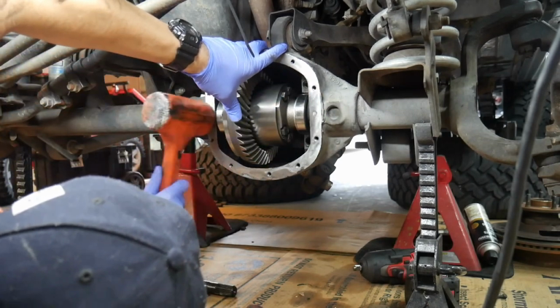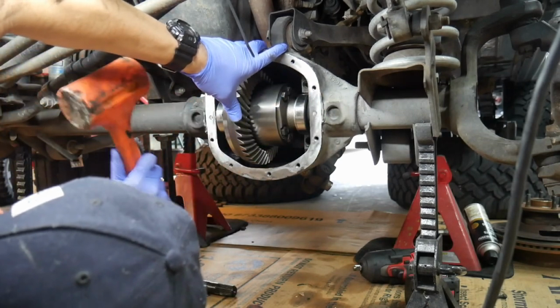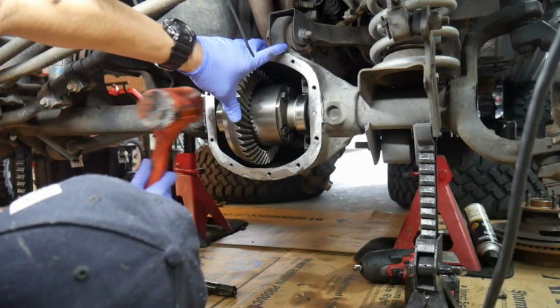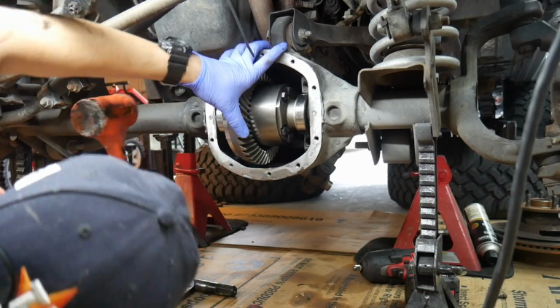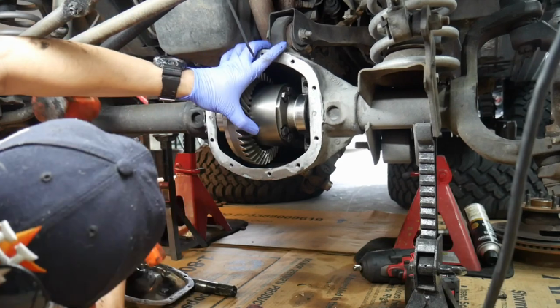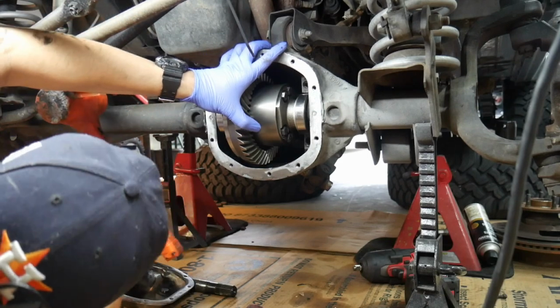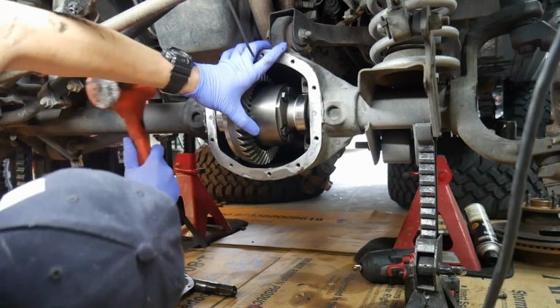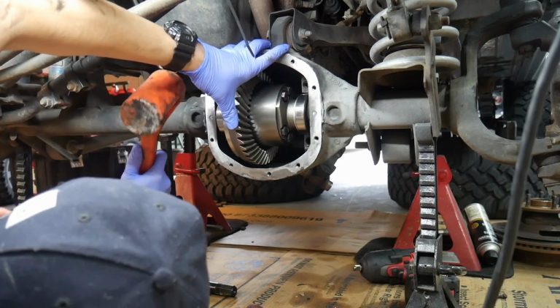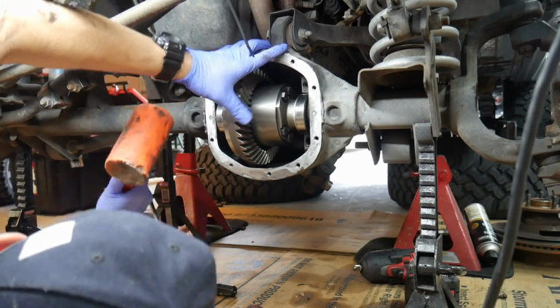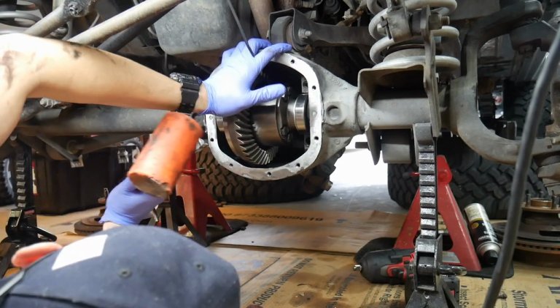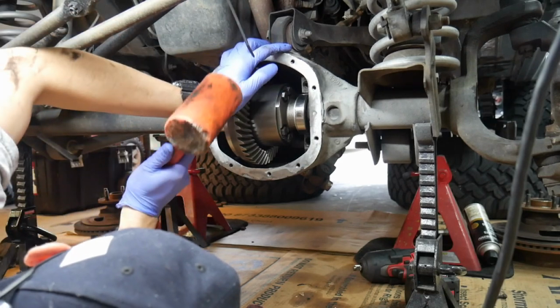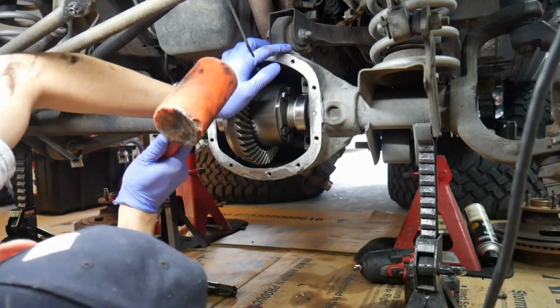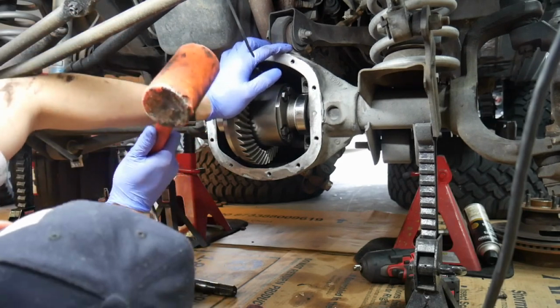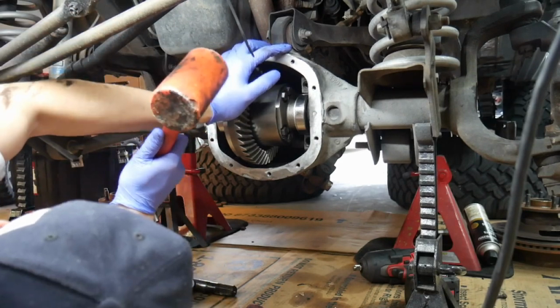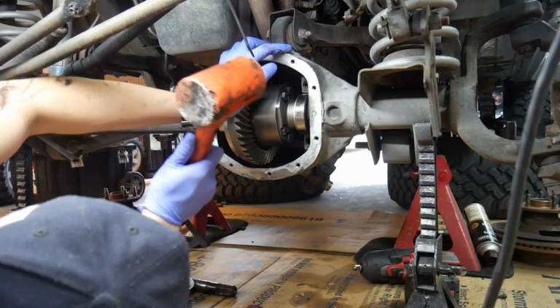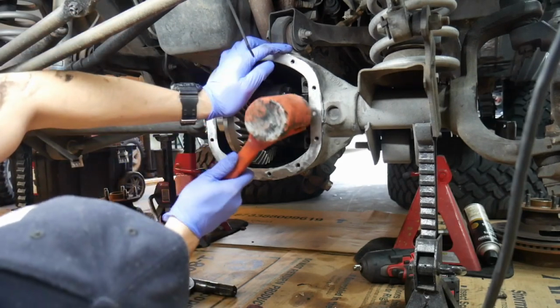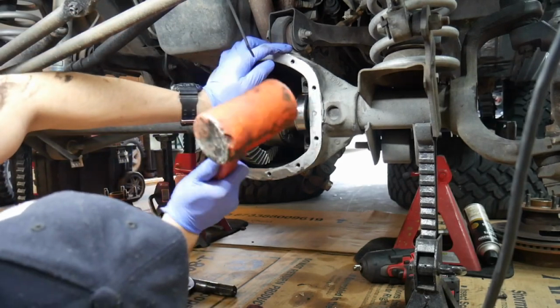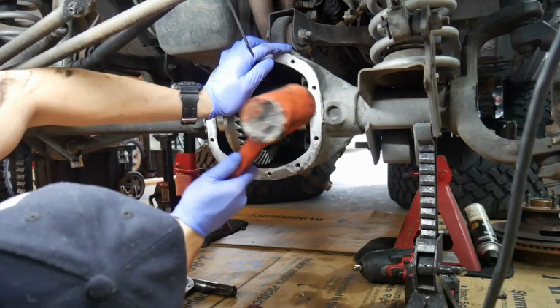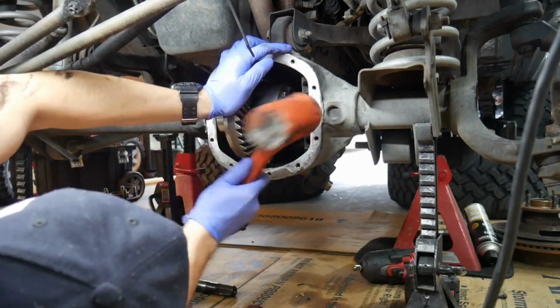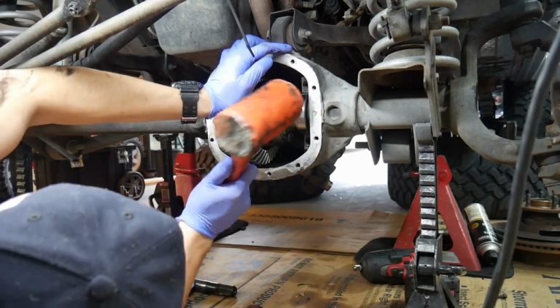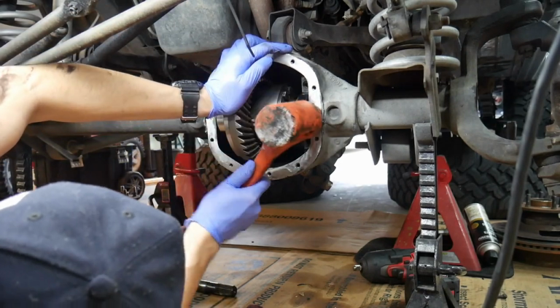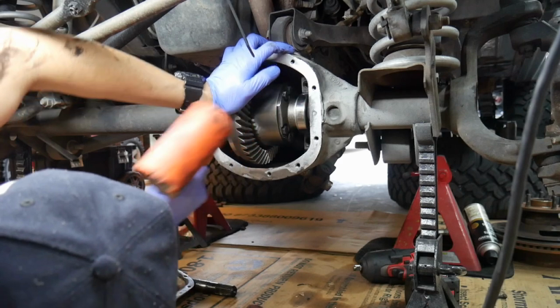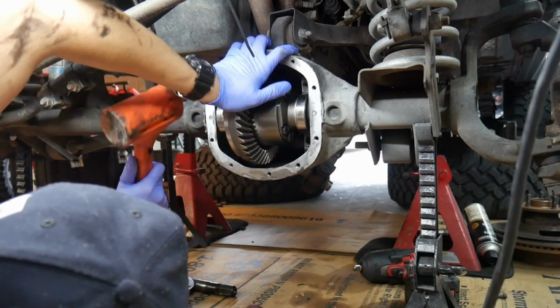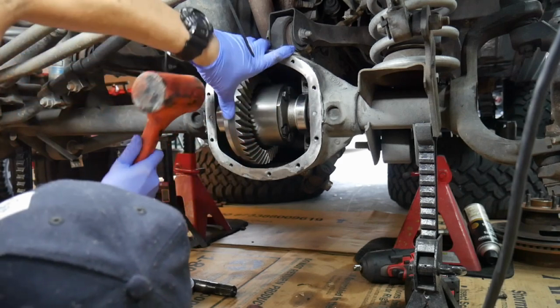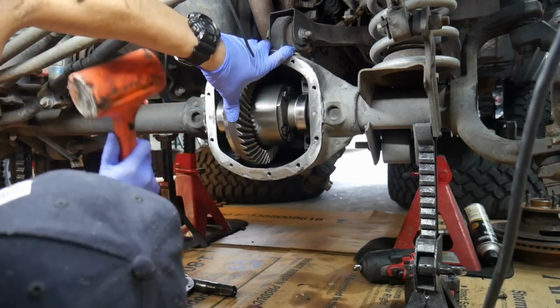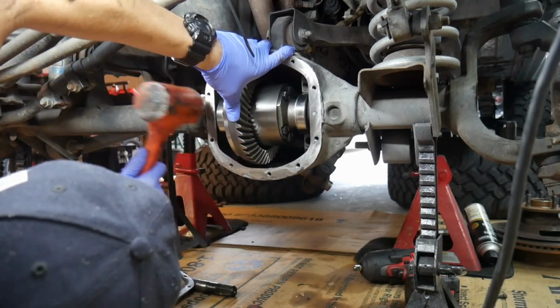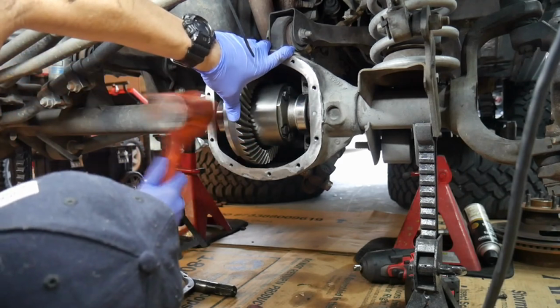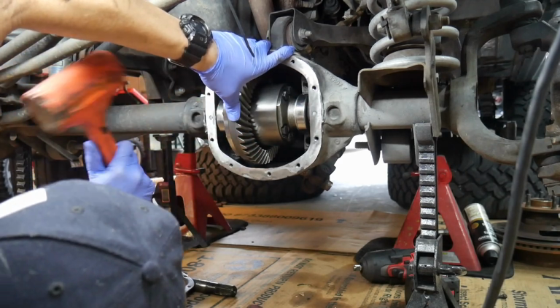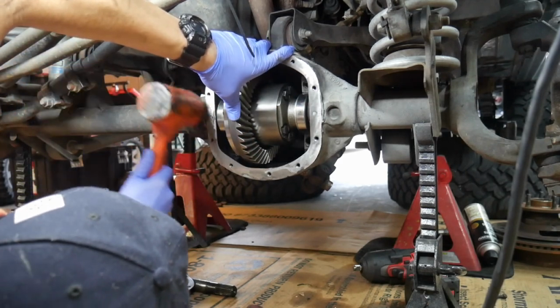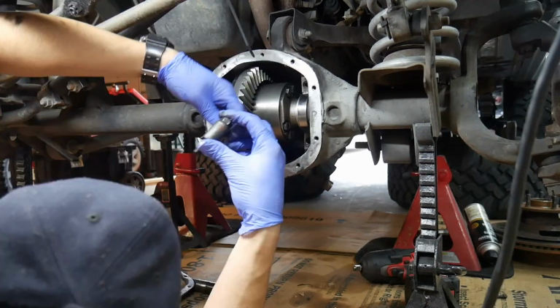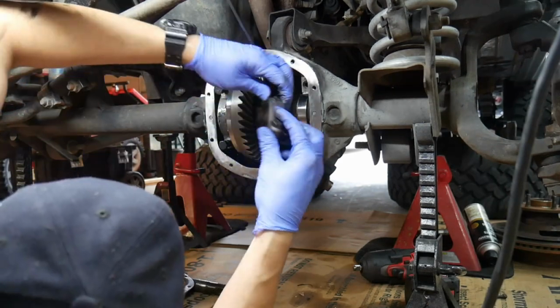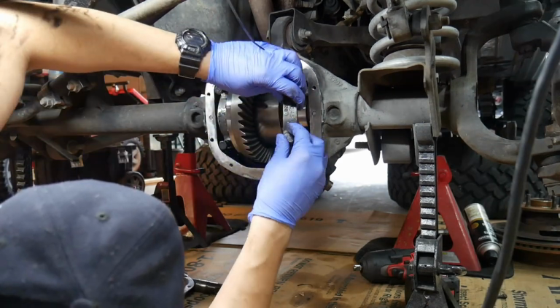The carrier fits in there nice and tight, and right from the get-go I can tell there's almost no backlash, so I'm going to have to pull the carrier back out.